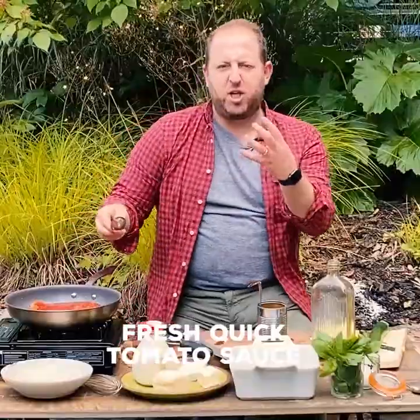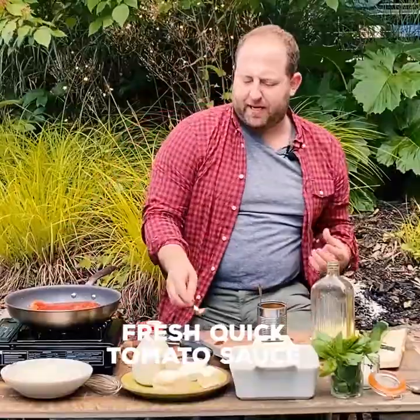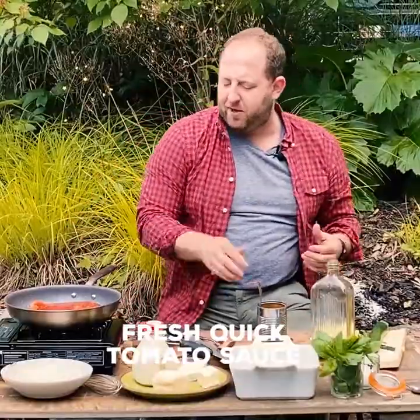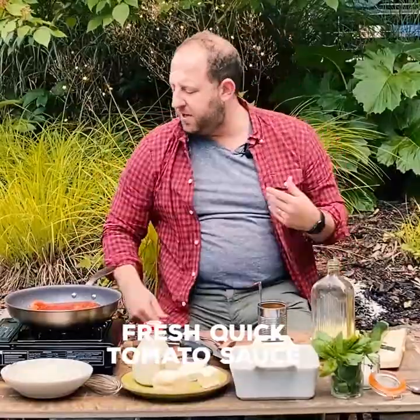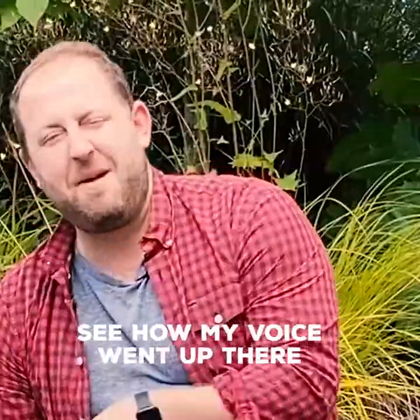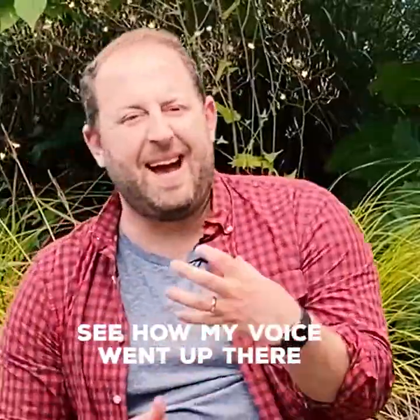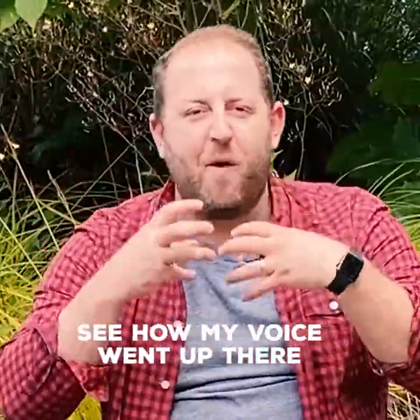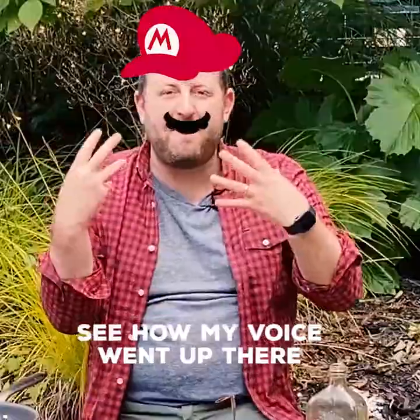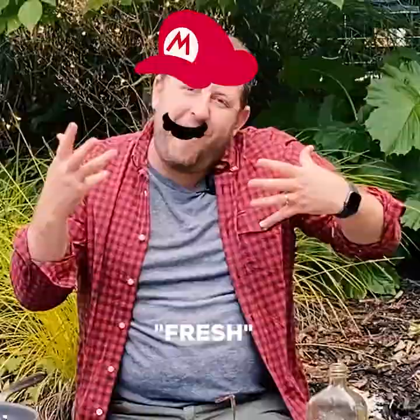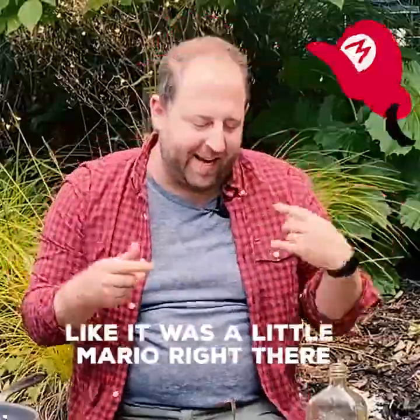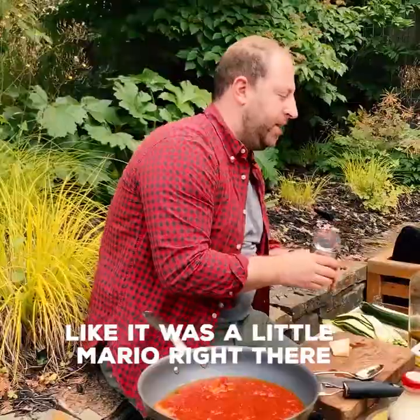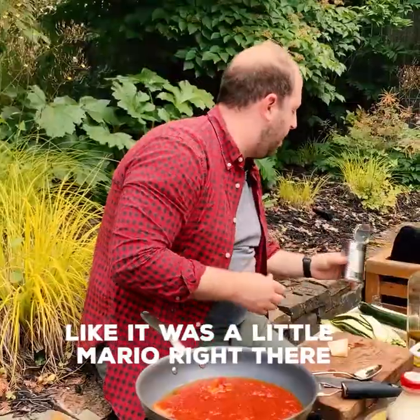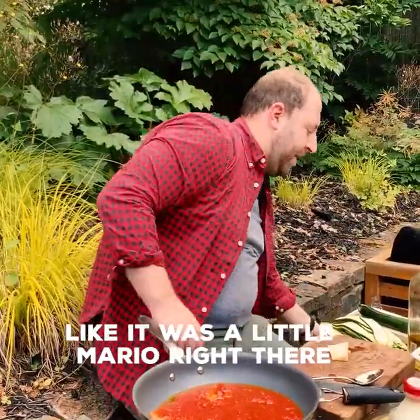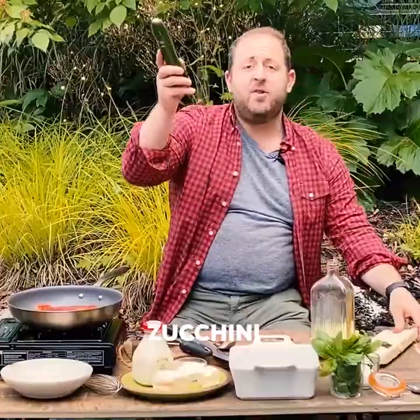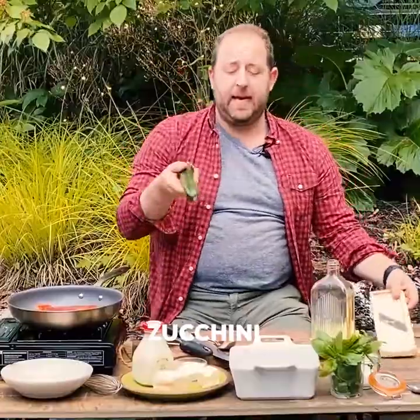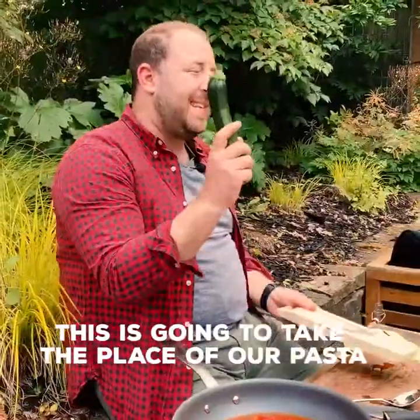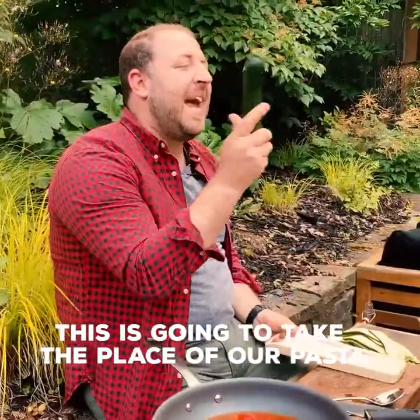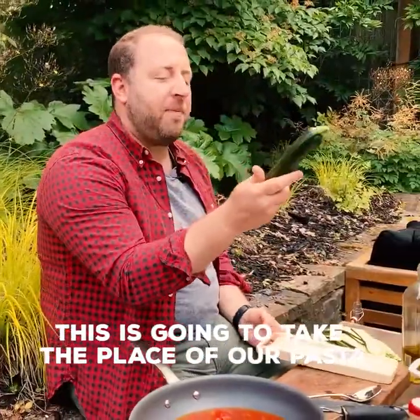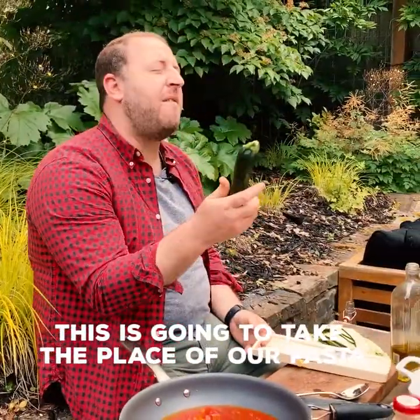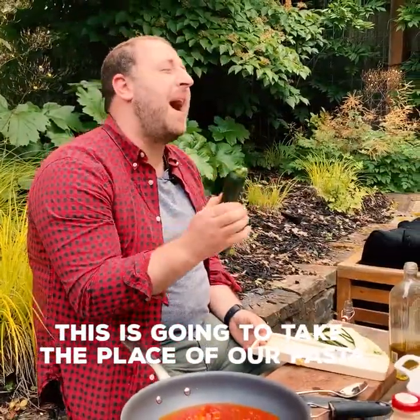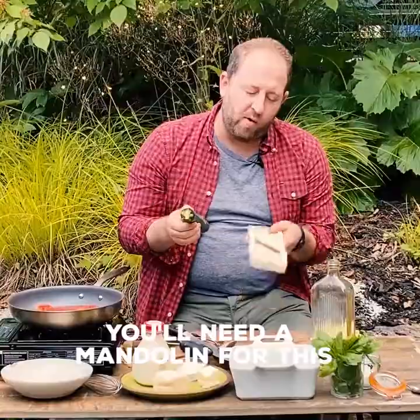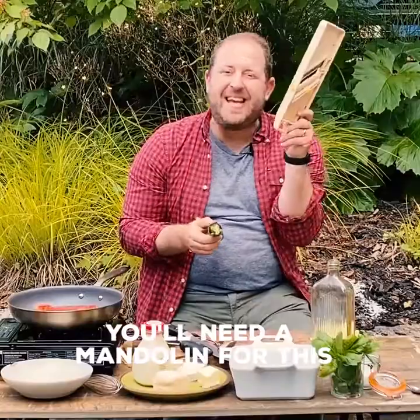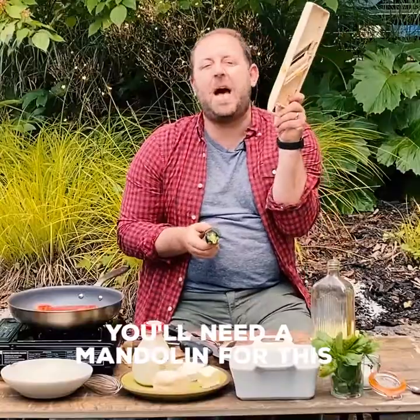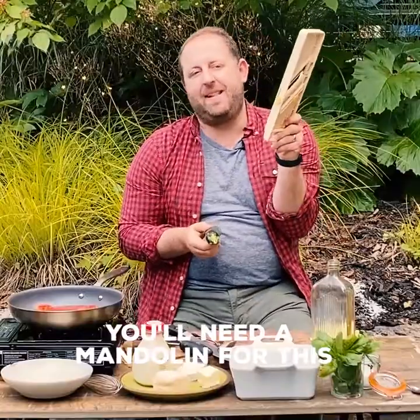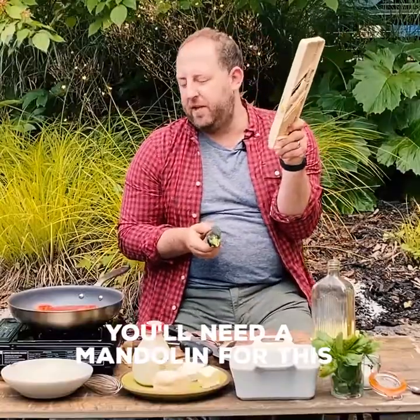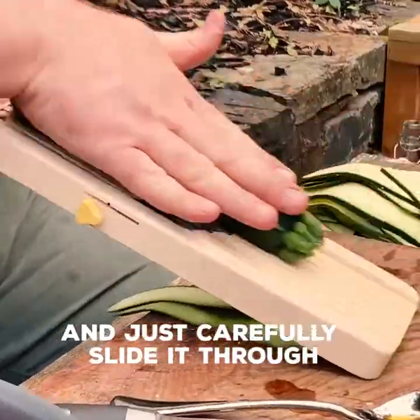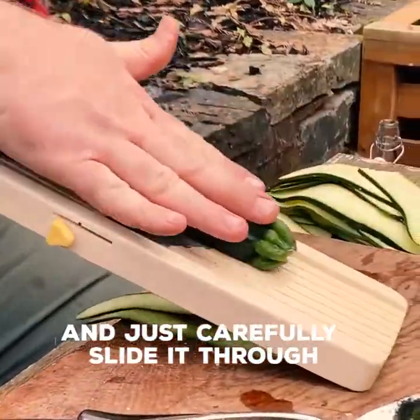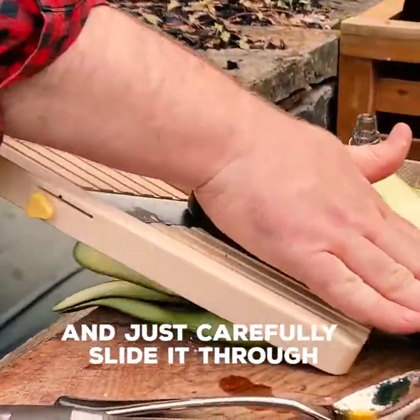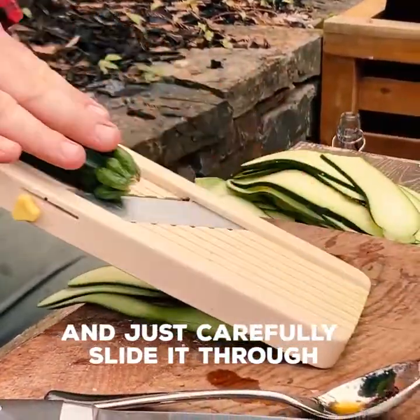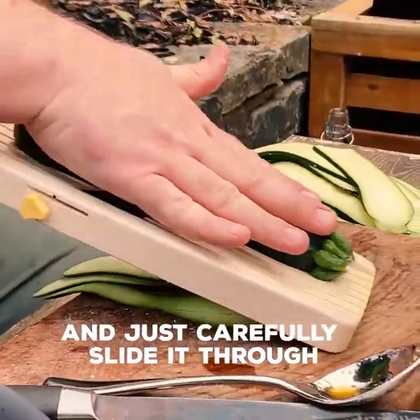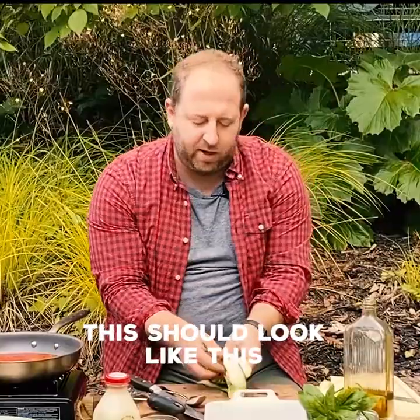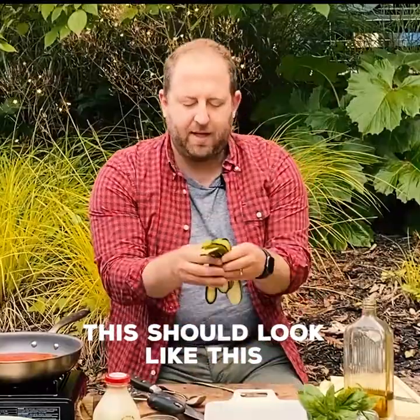Fresh, quick tomato sauce. Zucchini — this is going to take the place of our pasta. You need a mandolin for this. Just carefully slide it through and it should look like this.